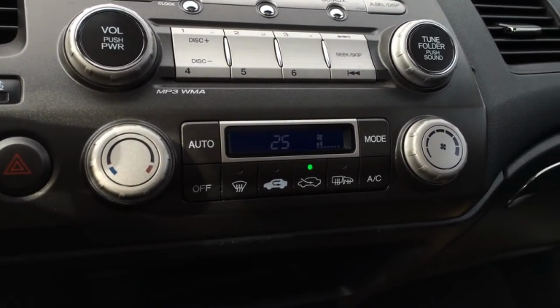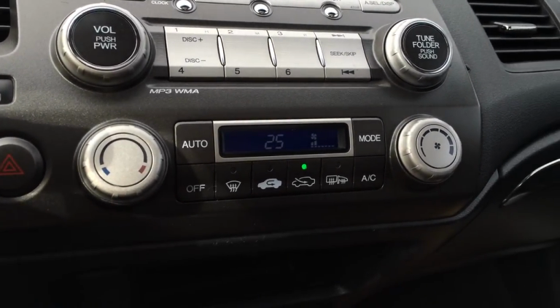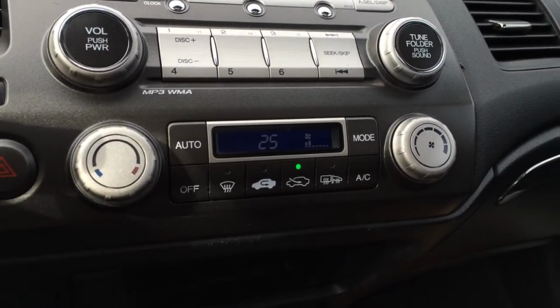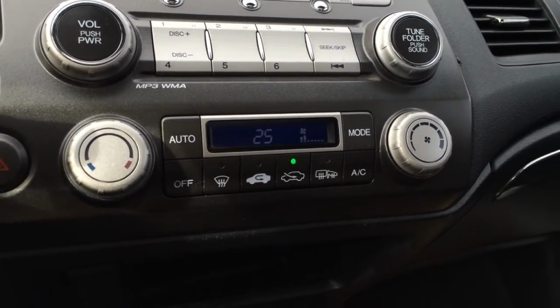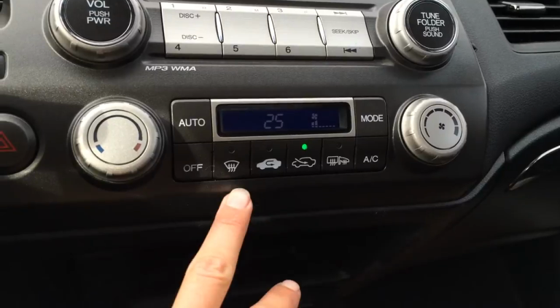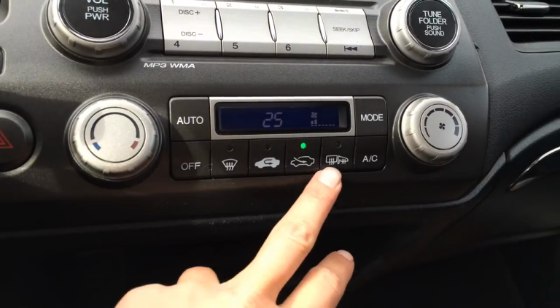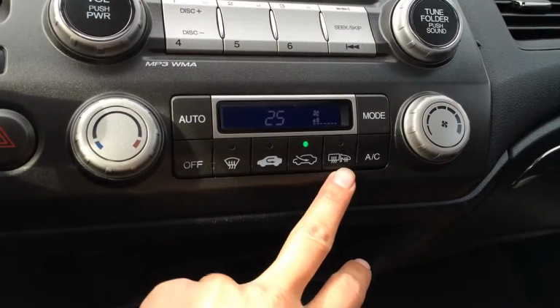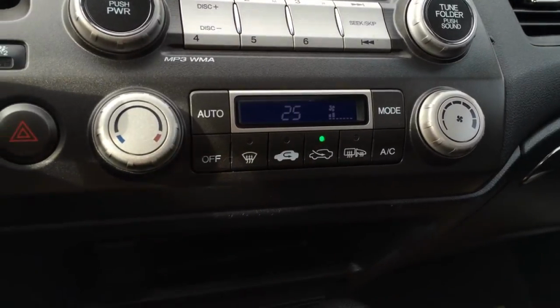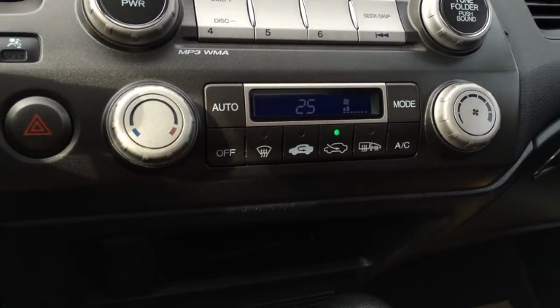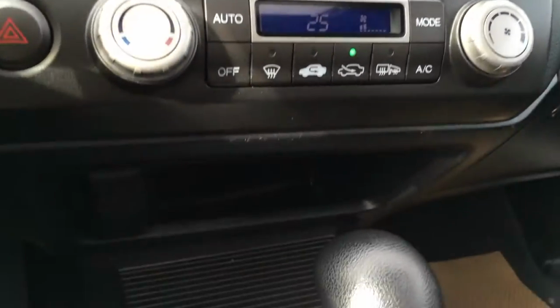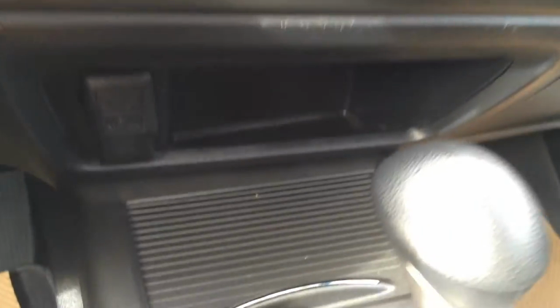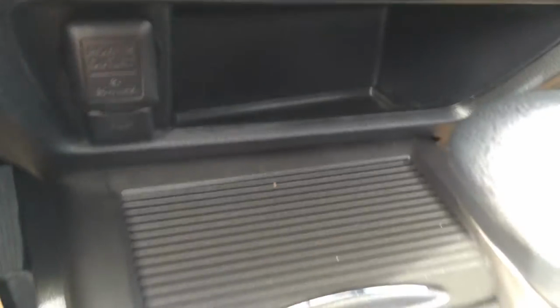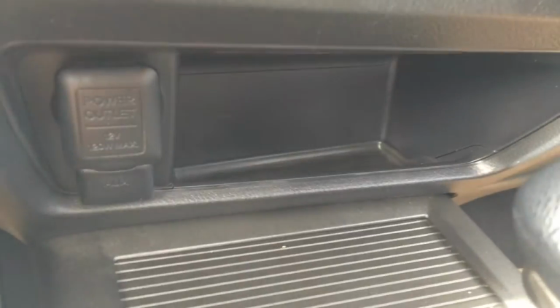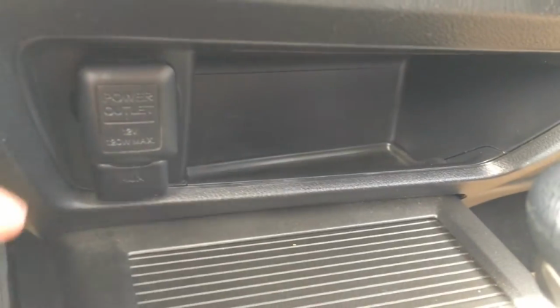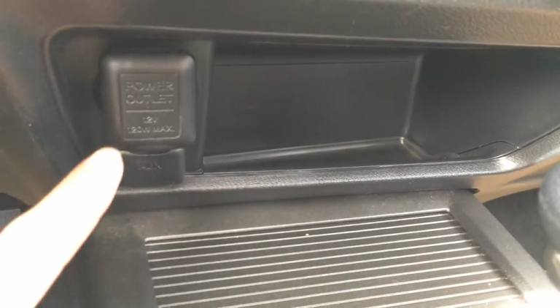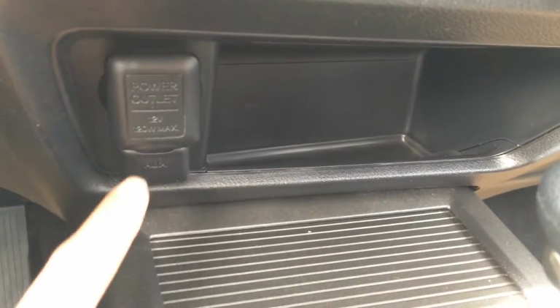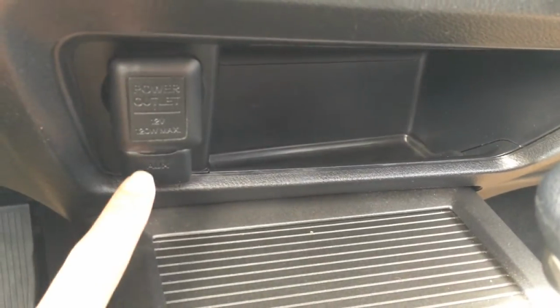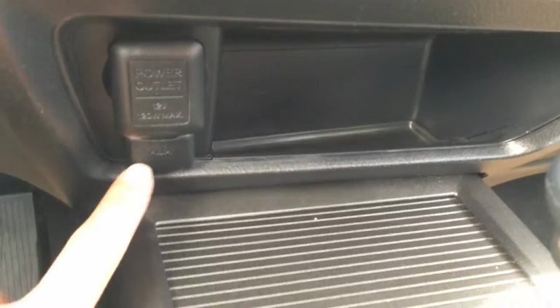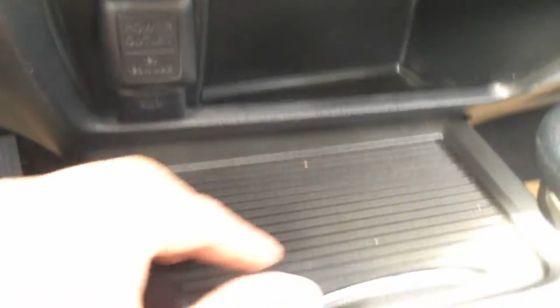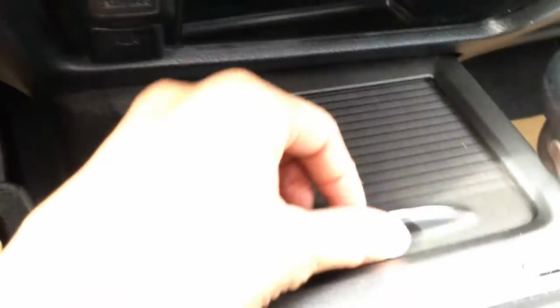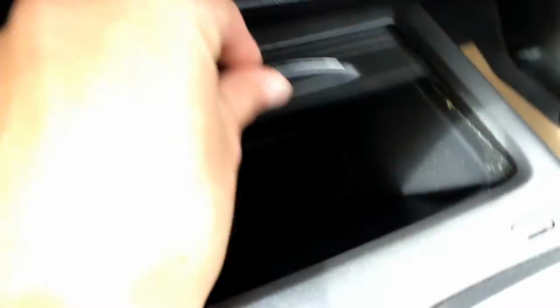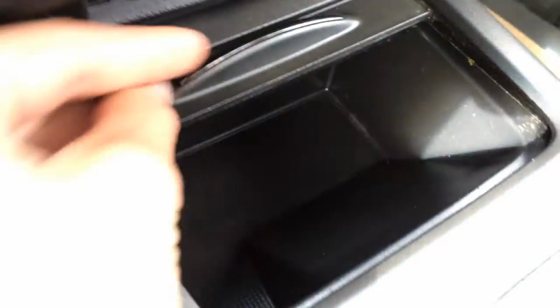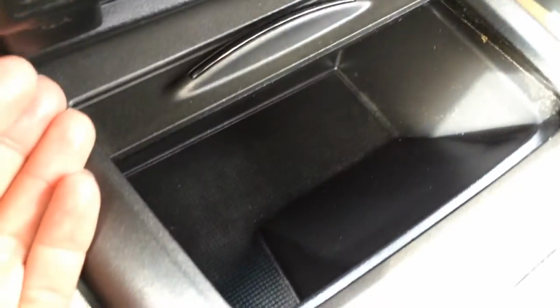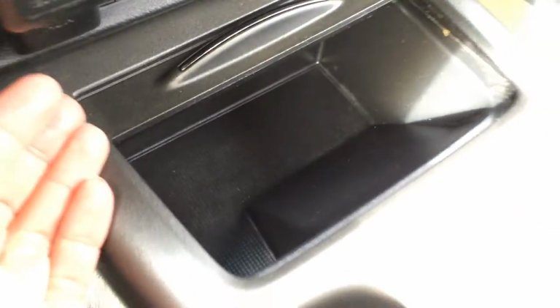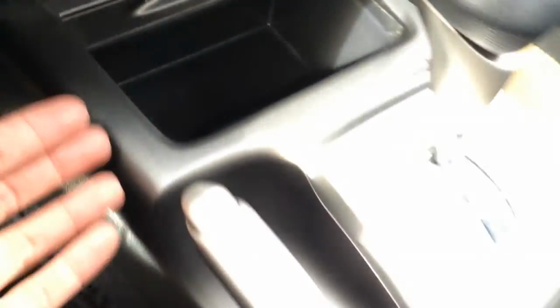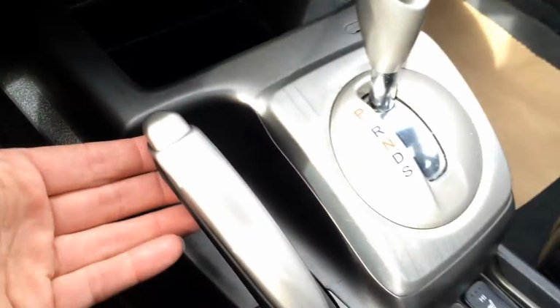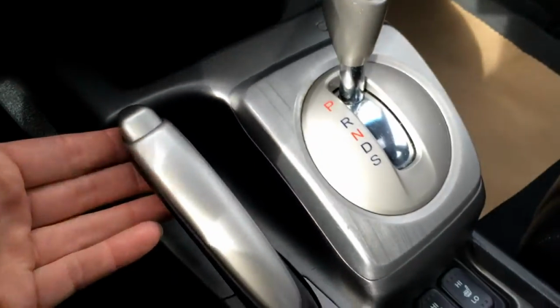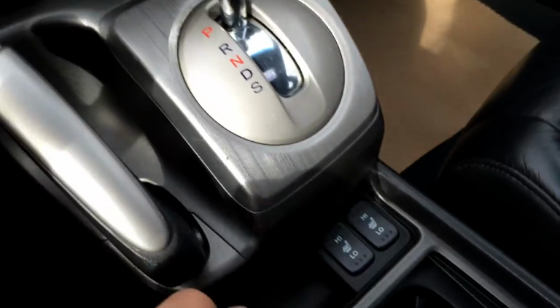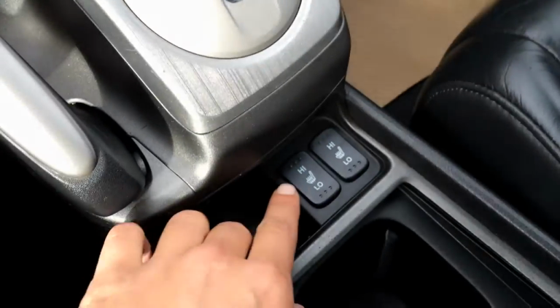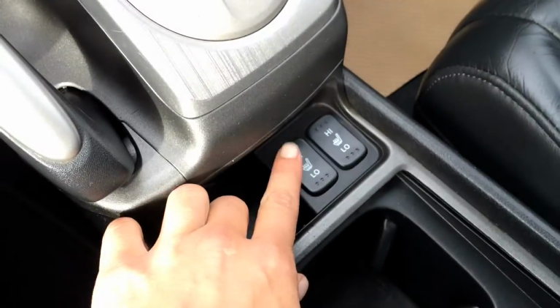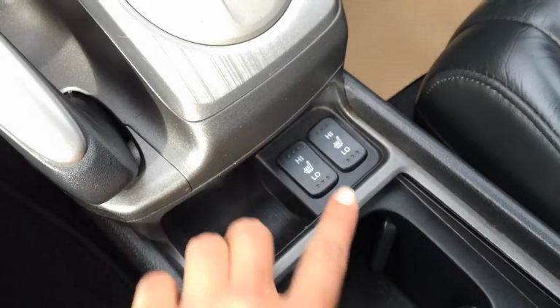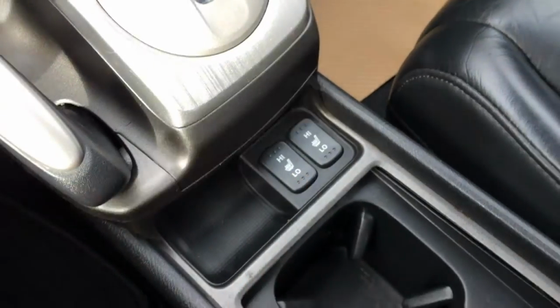You have AC, front and rear defrost, and side mirrors are heated. Another cubby hole, power outlet, and auxiliary input located right there. Storage and your e-brake. Heated front seats with low and high option.